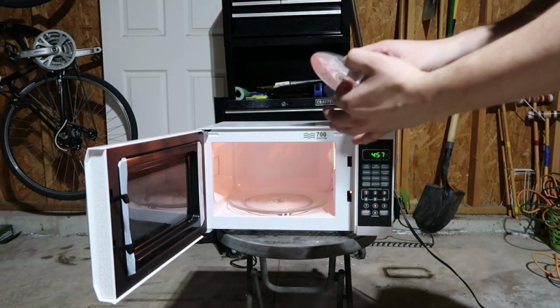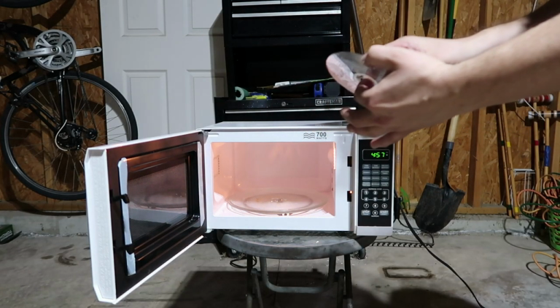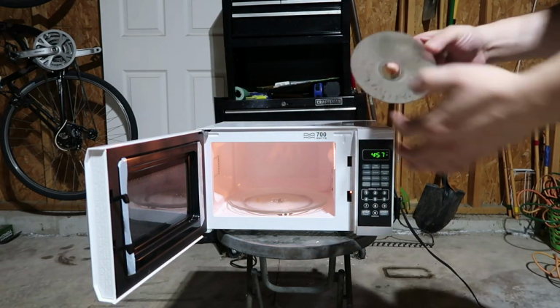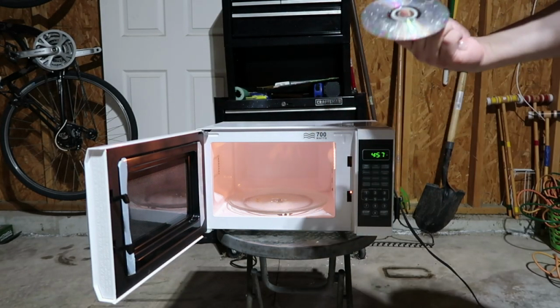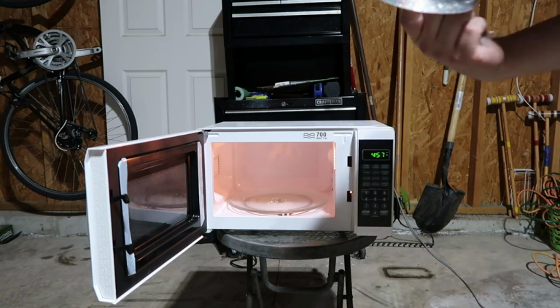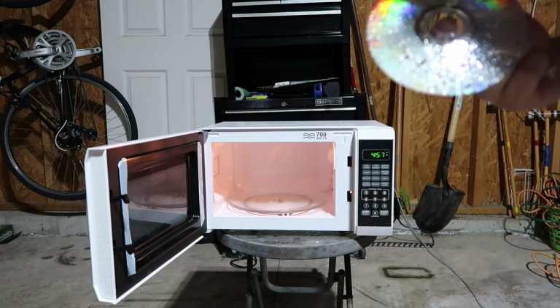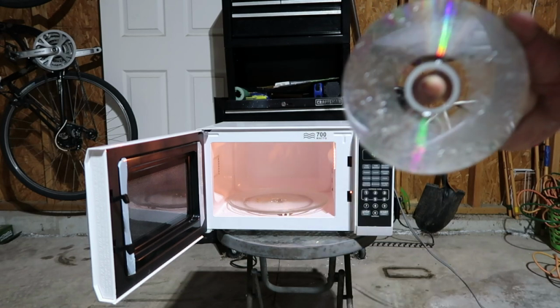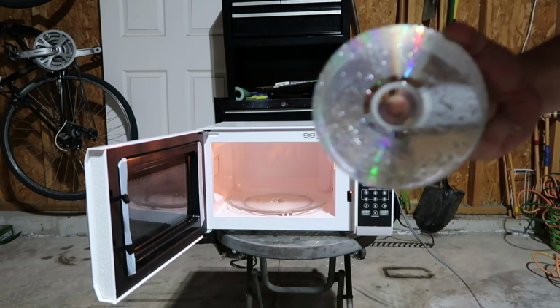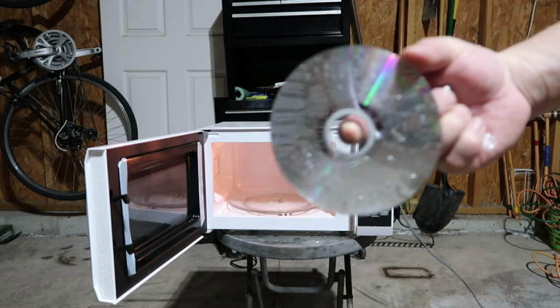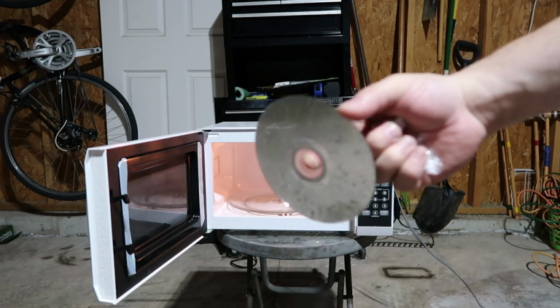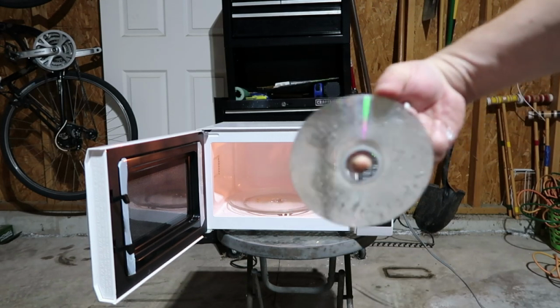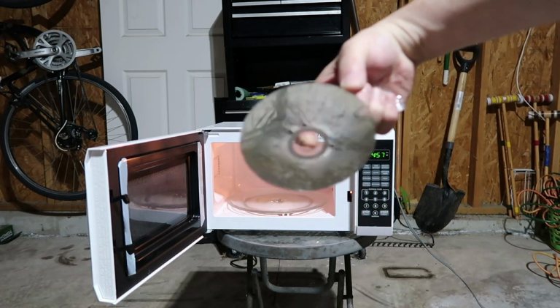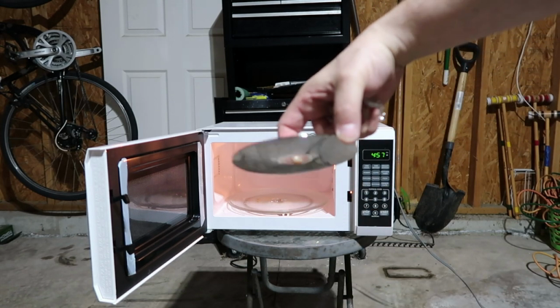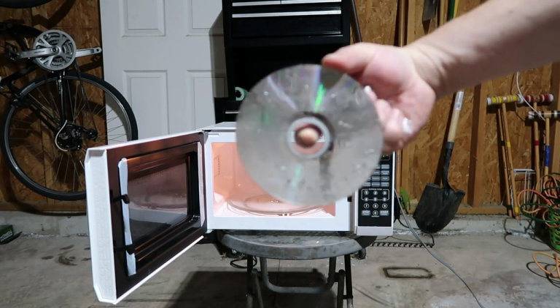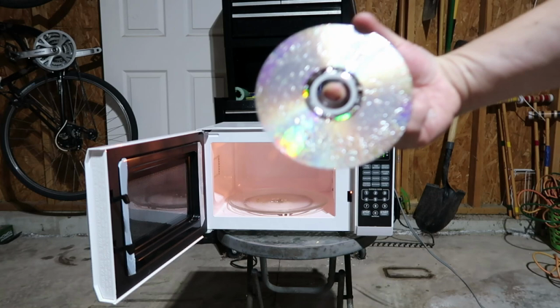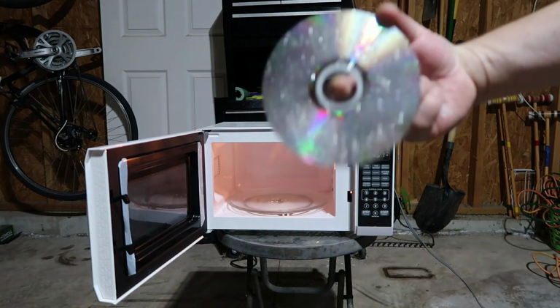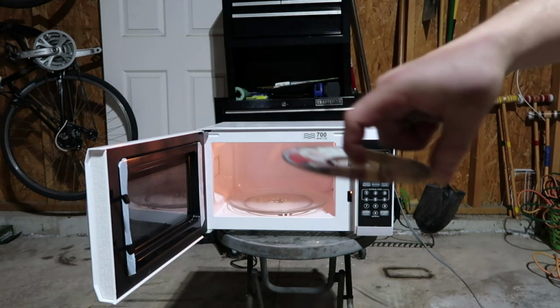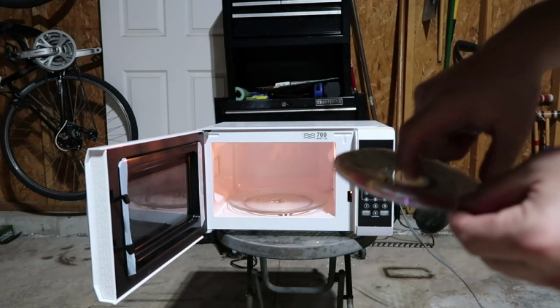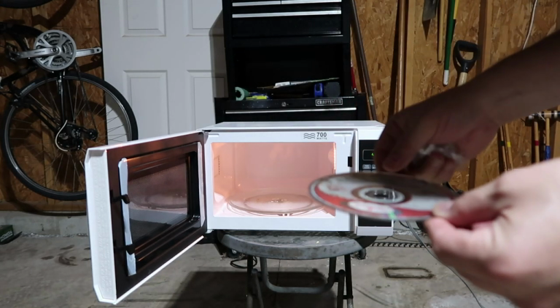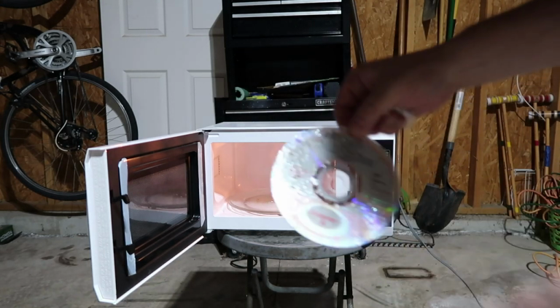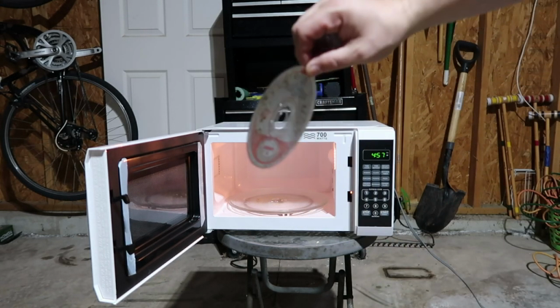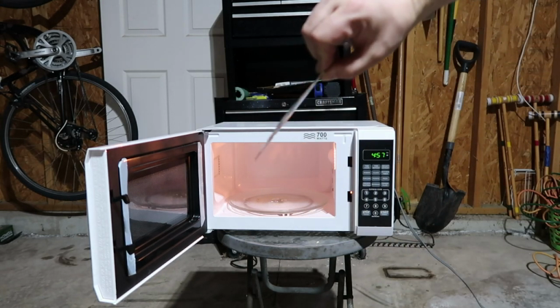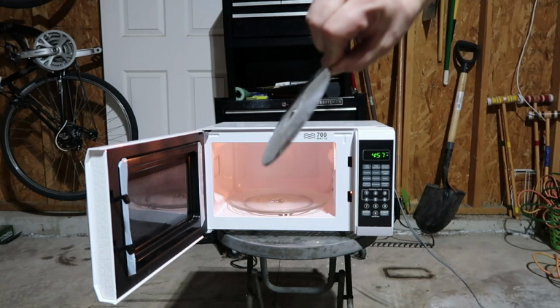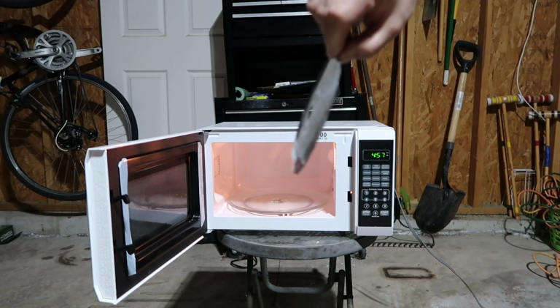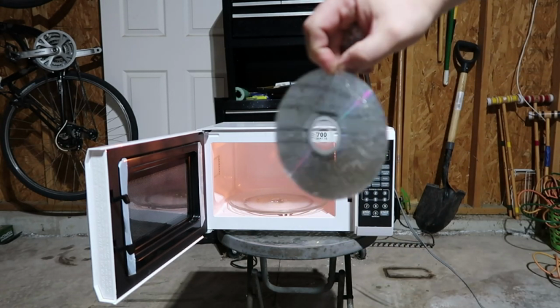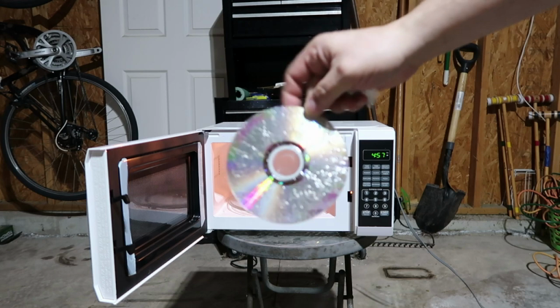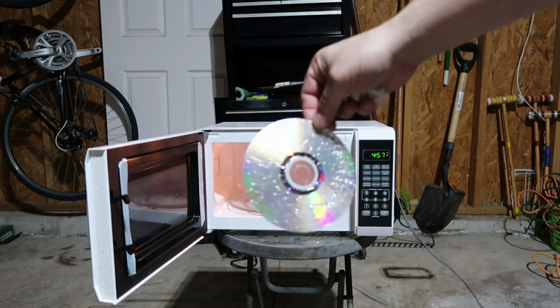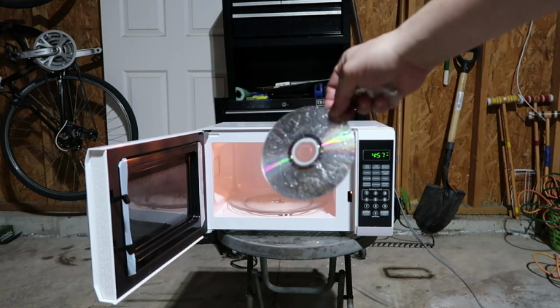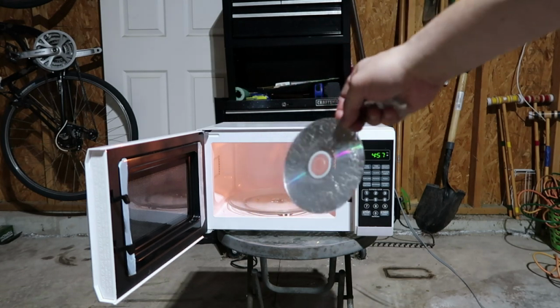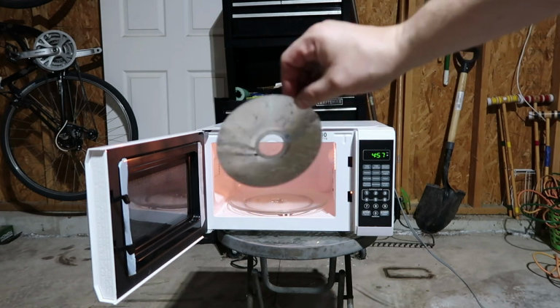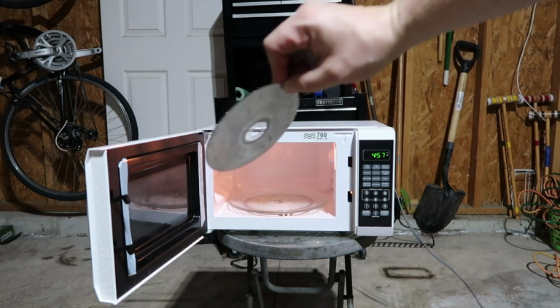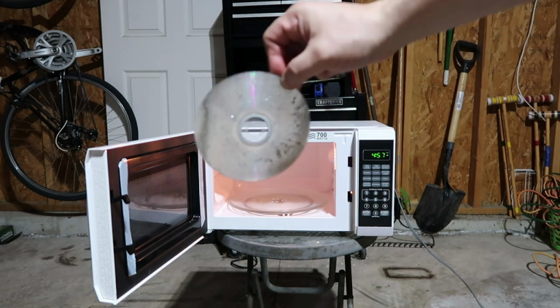I'll pop this in the CD player and see if it still plays. I'm betting no — it's kind of warped. Check it out. But you've probably done that. We got some more exciting things coming up.